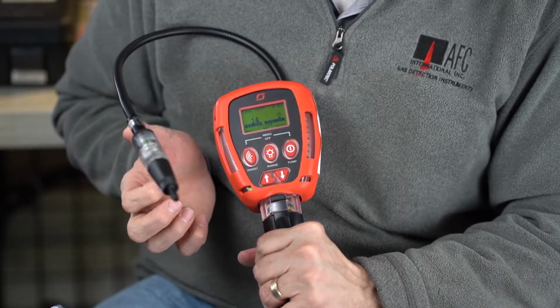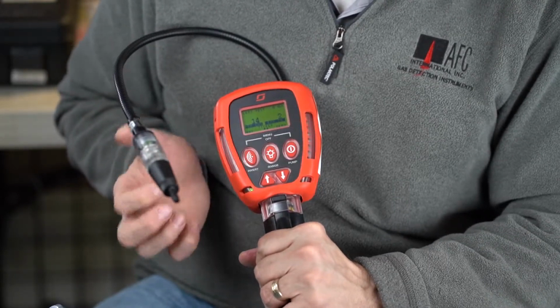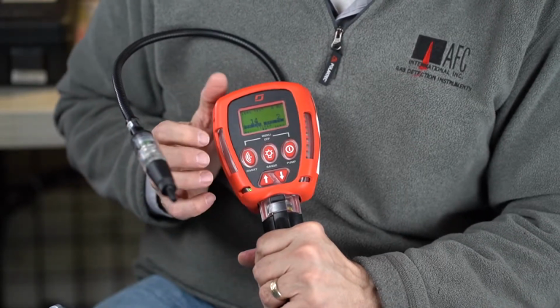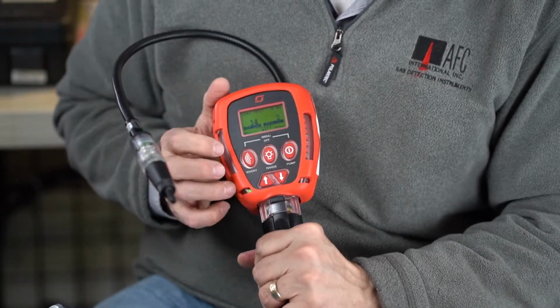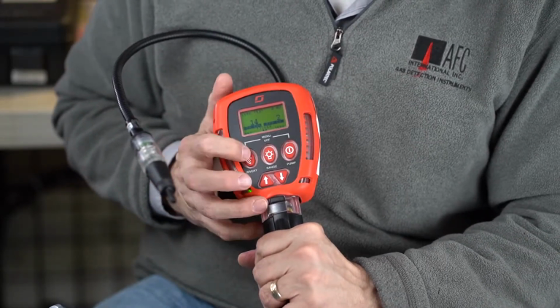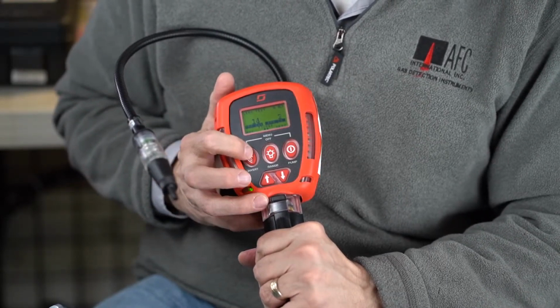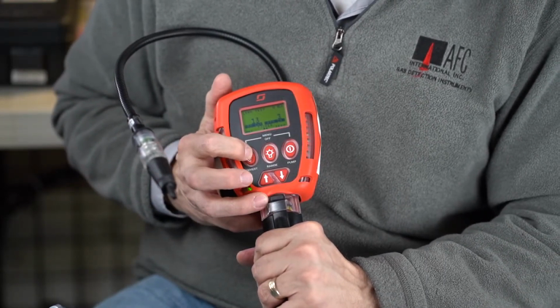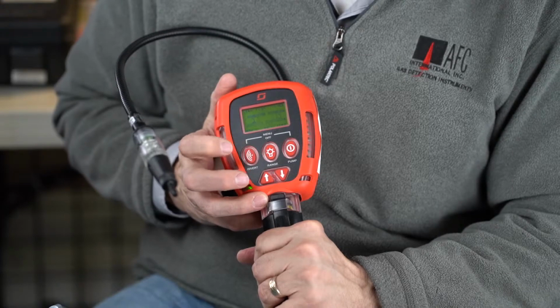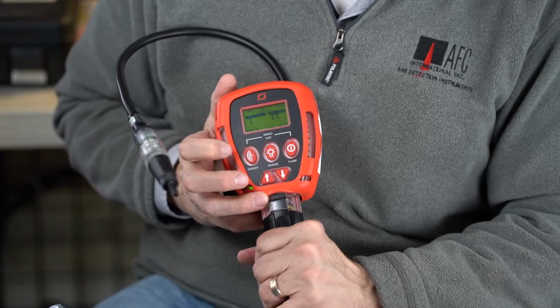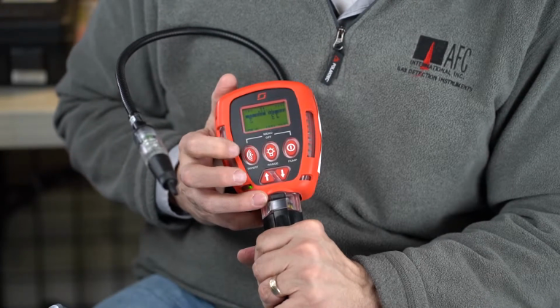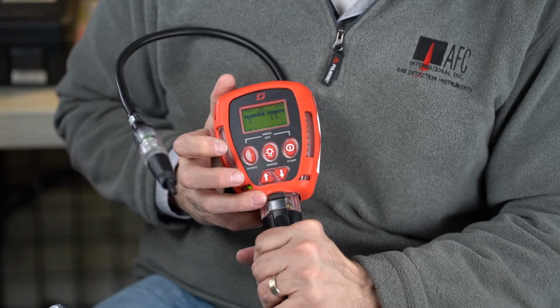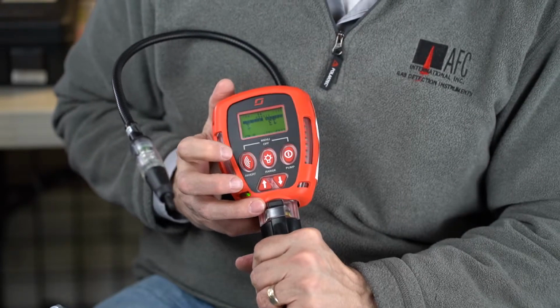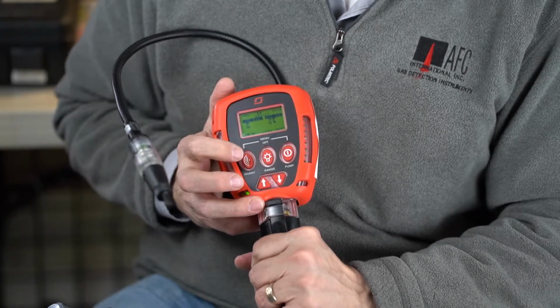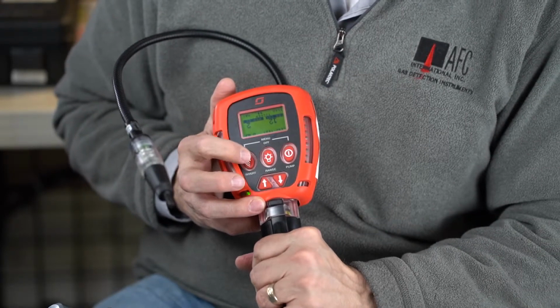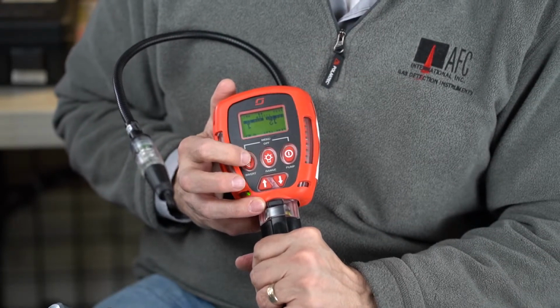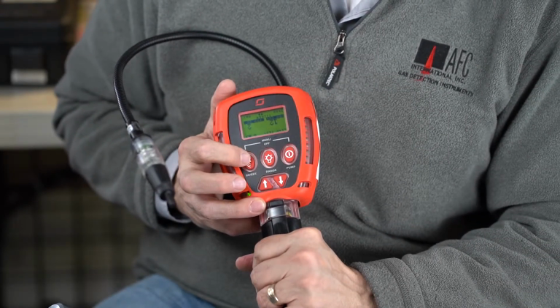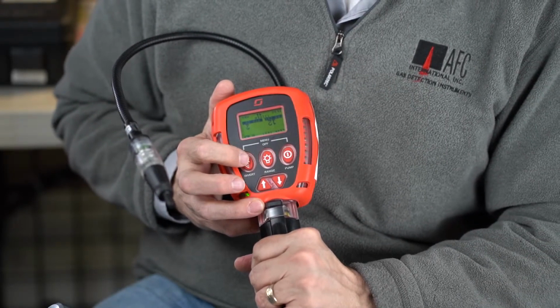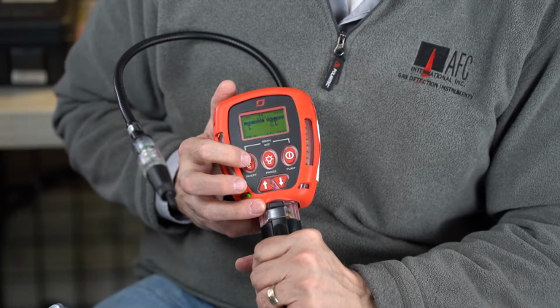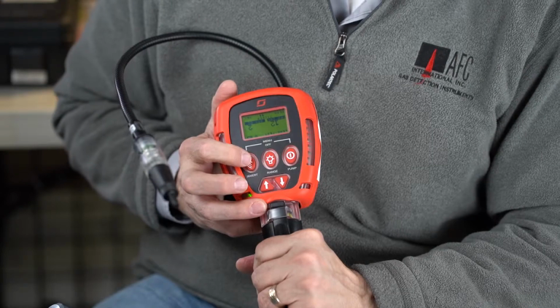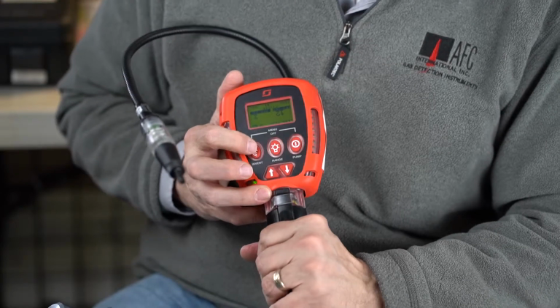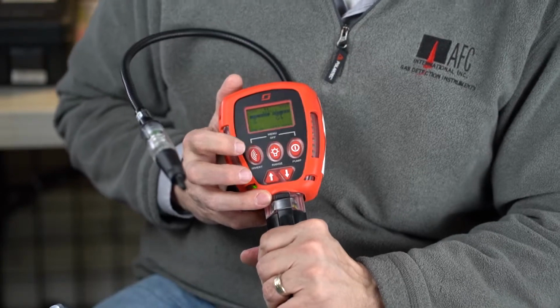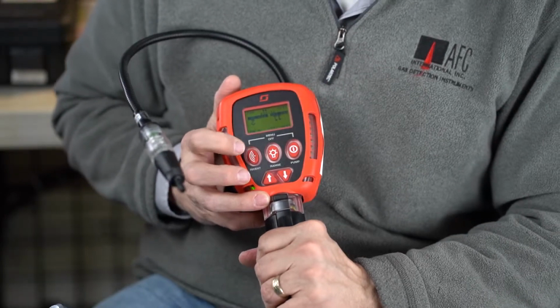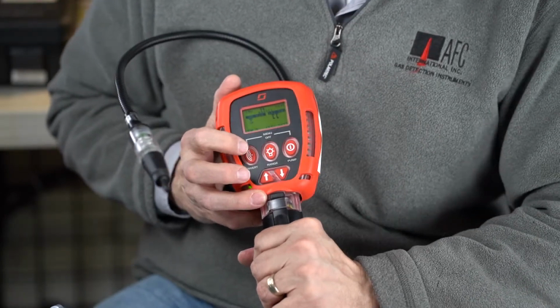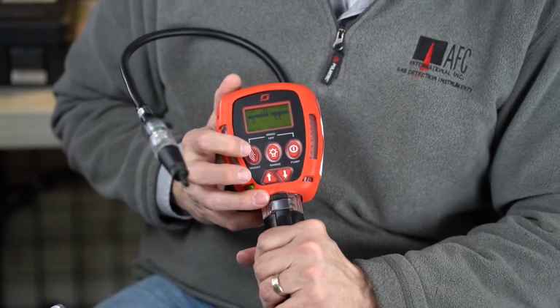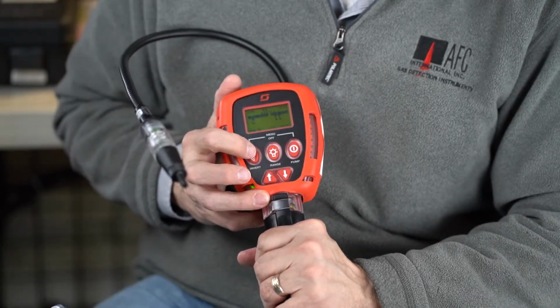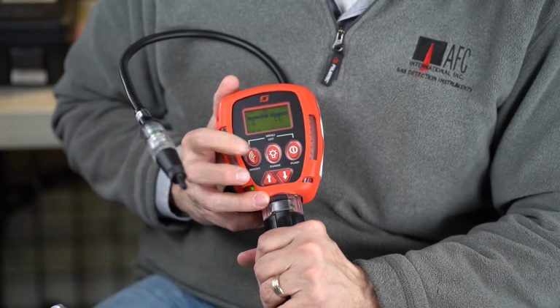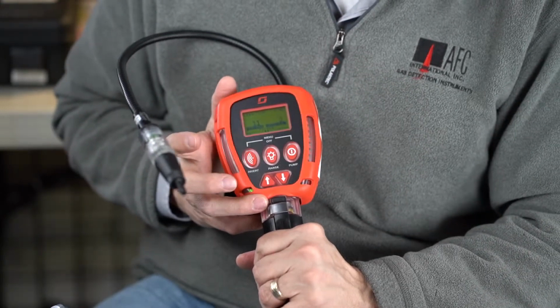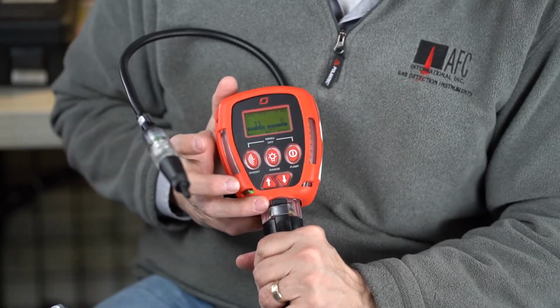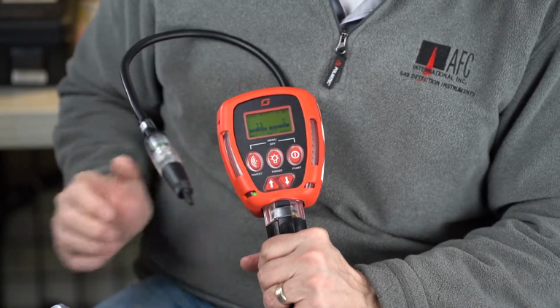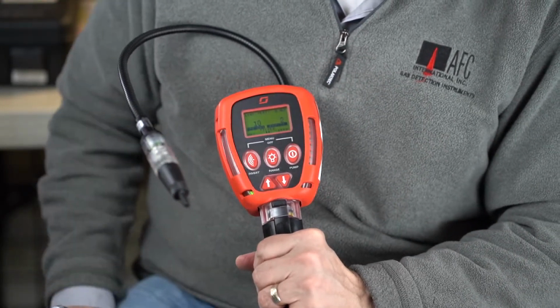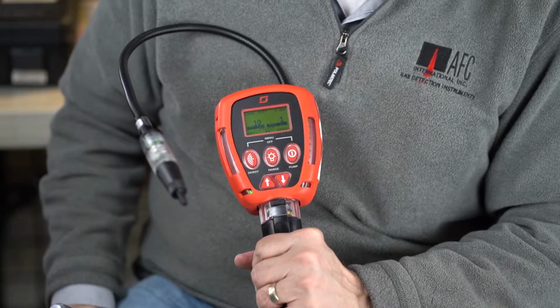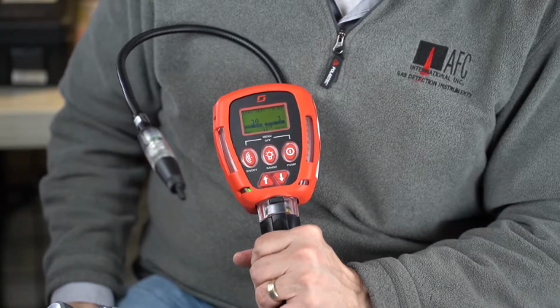If I wanted to flip the unit, I can actually invert the display by hitting this invert button and it flips upside down. So if I'm using it the other way and I didn't want to just turn the instrument, I can hit that button and invert that screen.